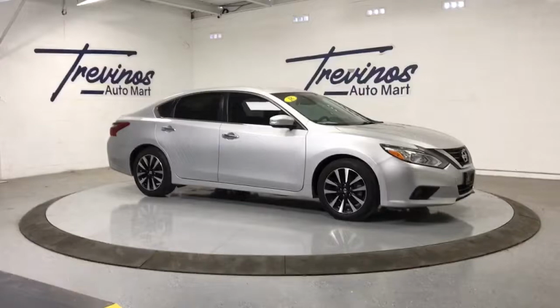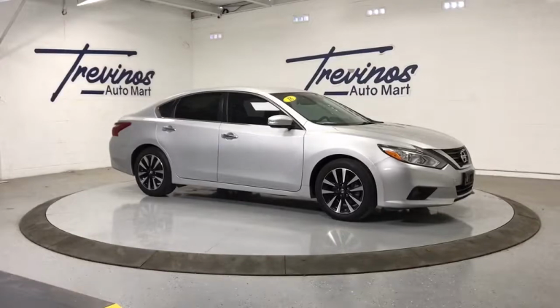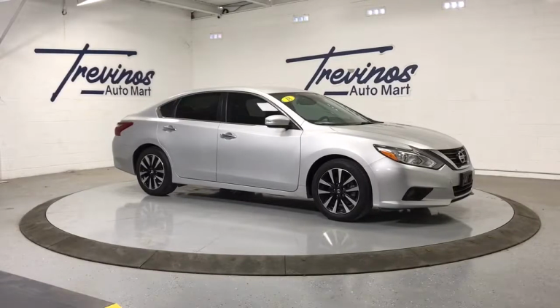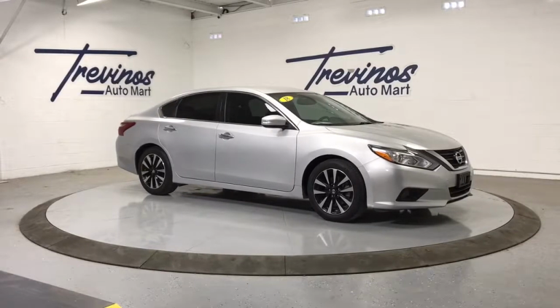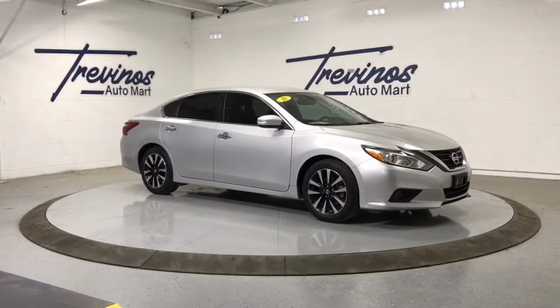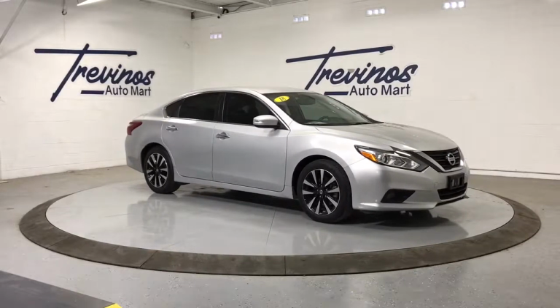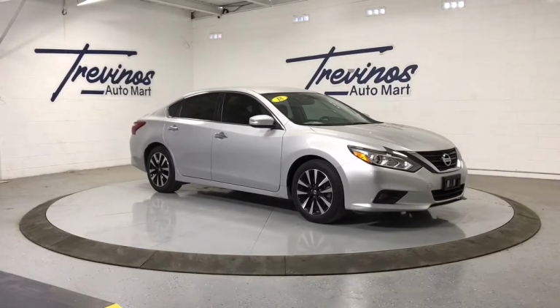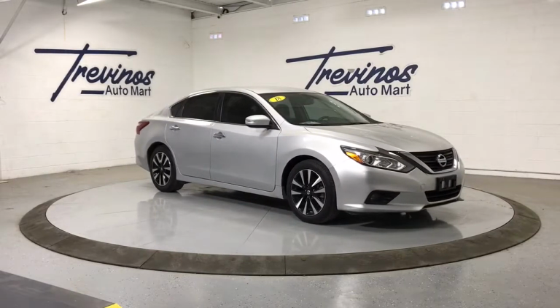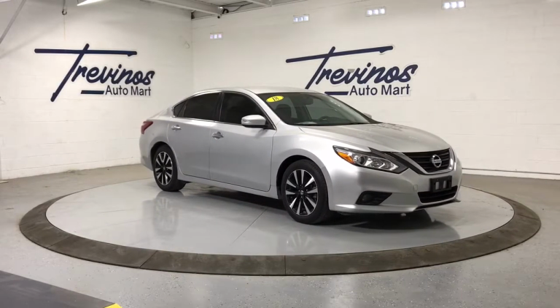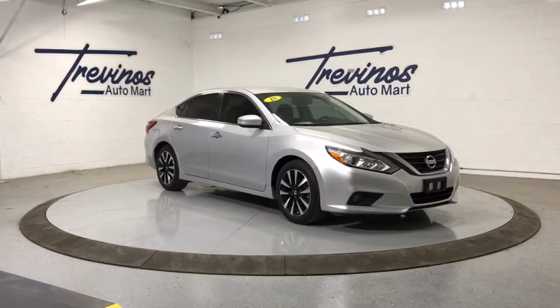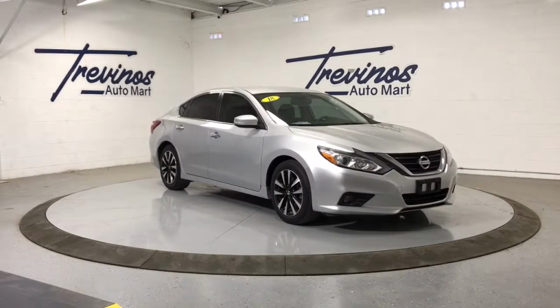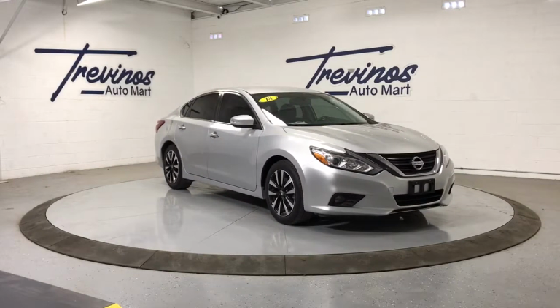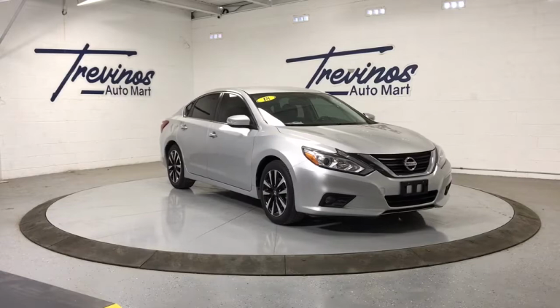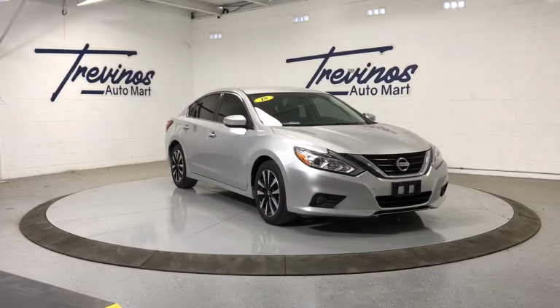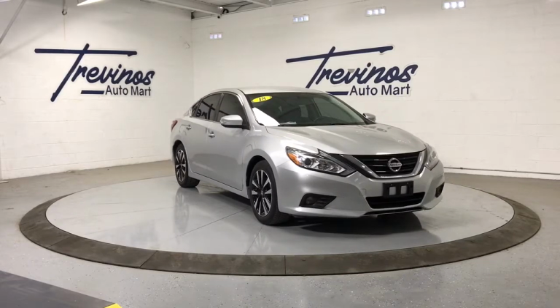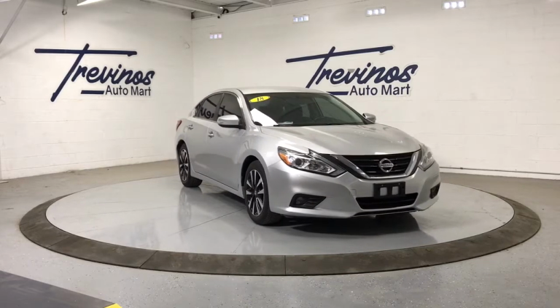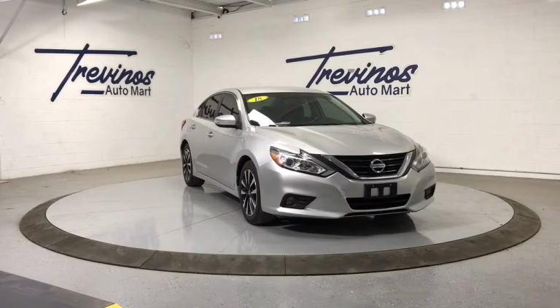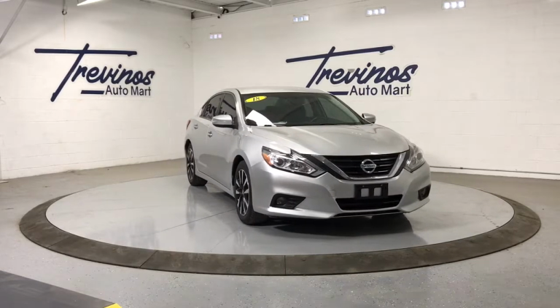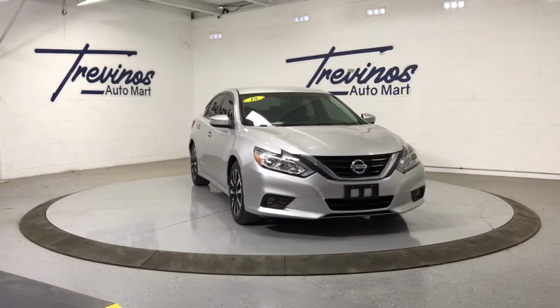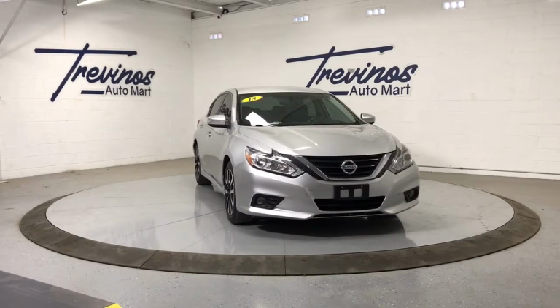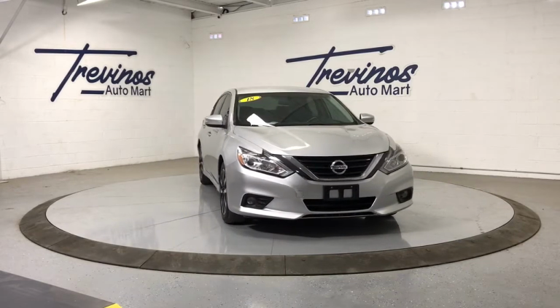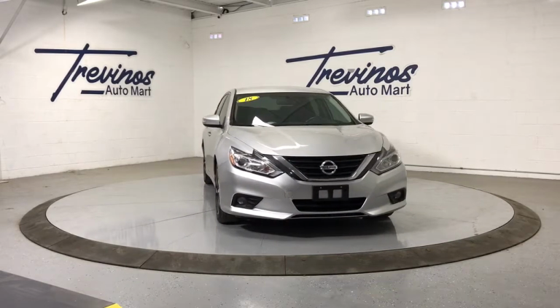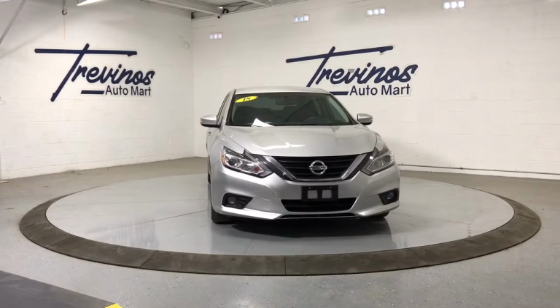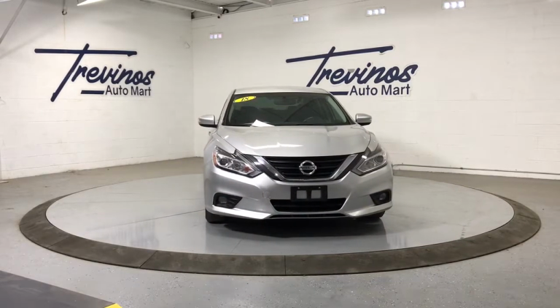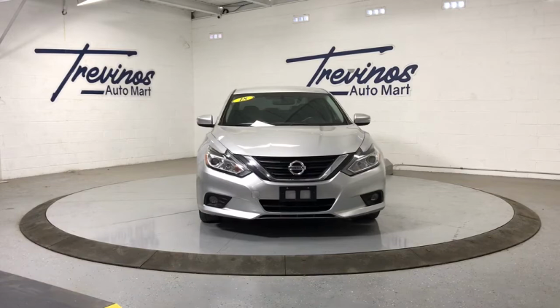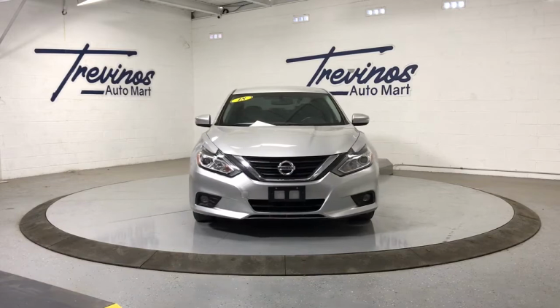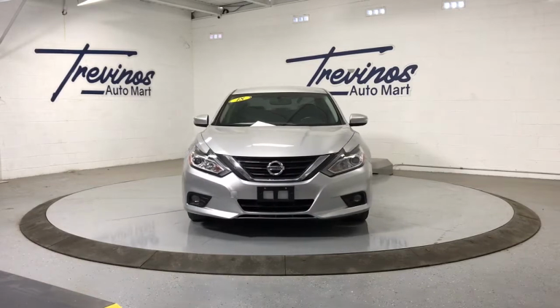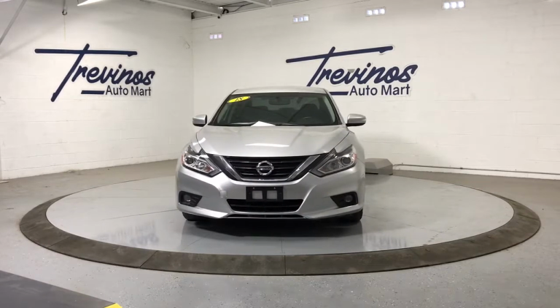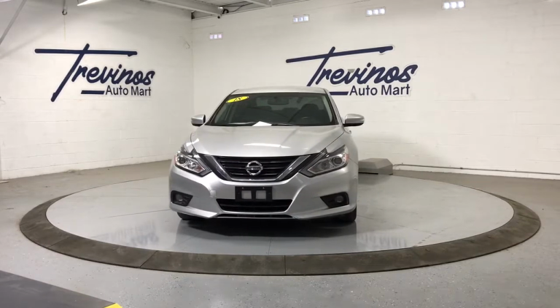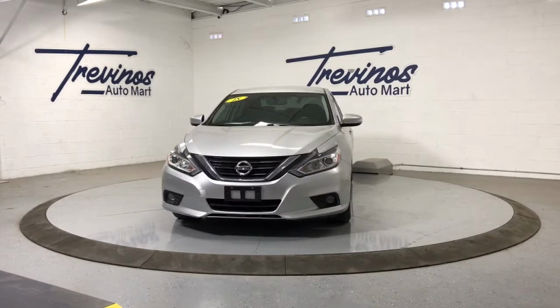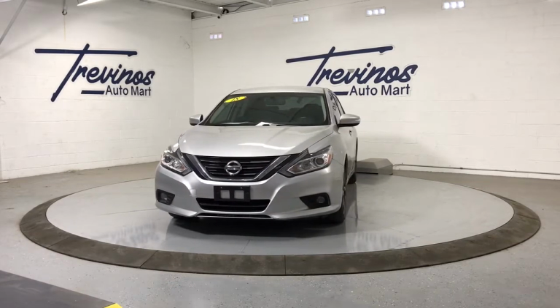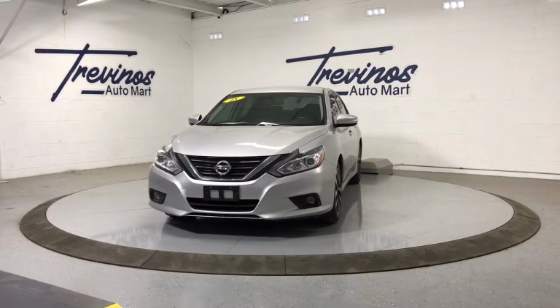Enjoy the view of this 2018 Nissan Altima. This vehicle is an outstanding buy with fewer than 70,000 miles on the odometer. This well-equipped Altima delivers big on style and substance.